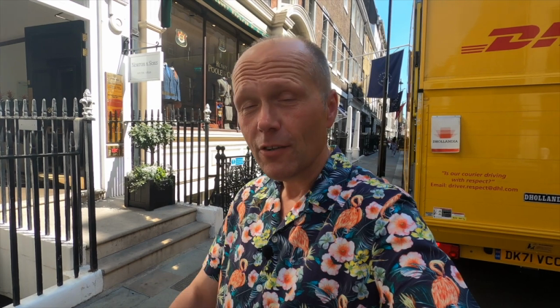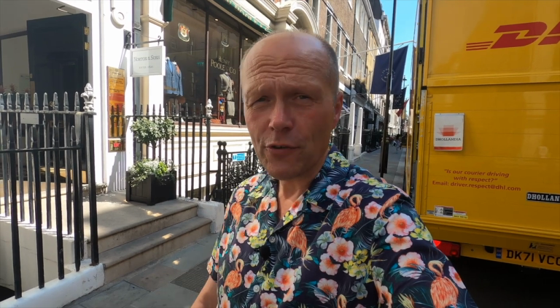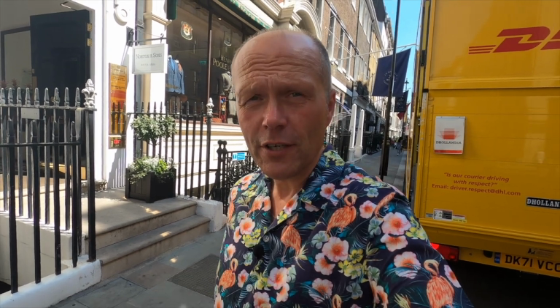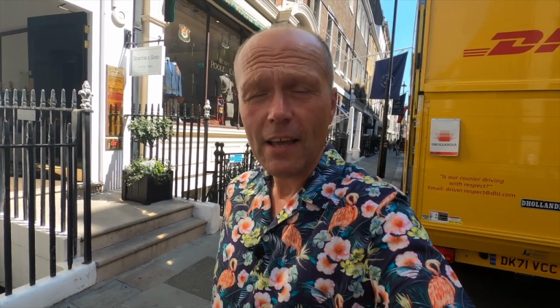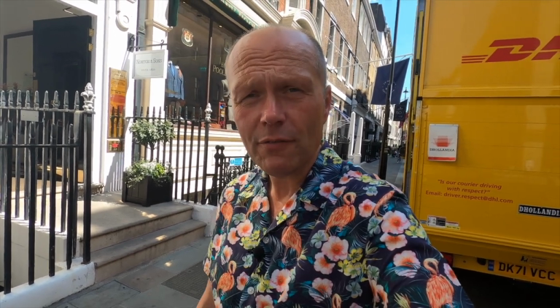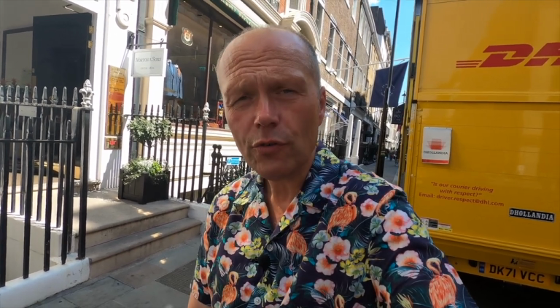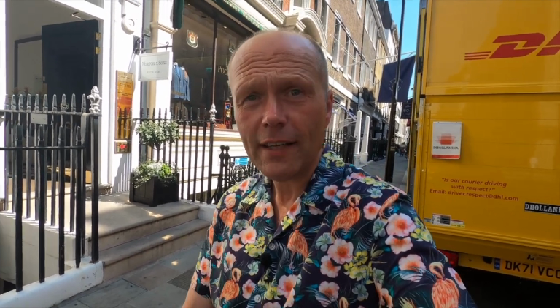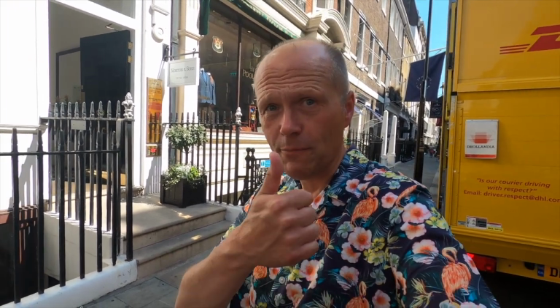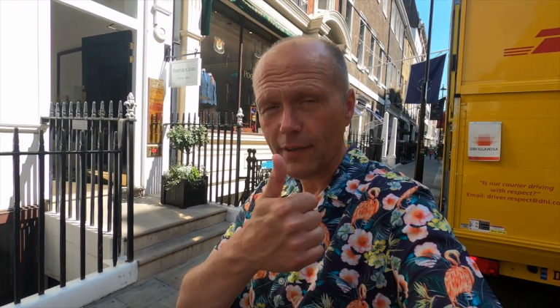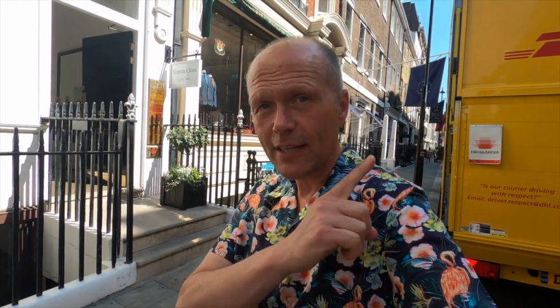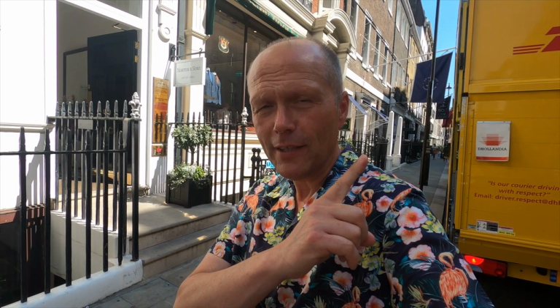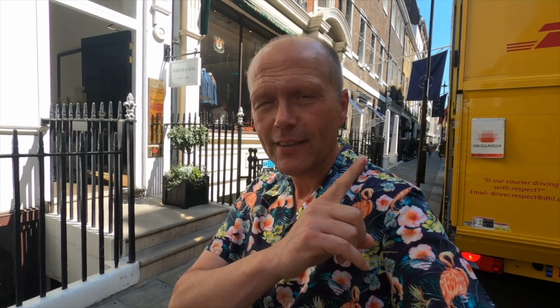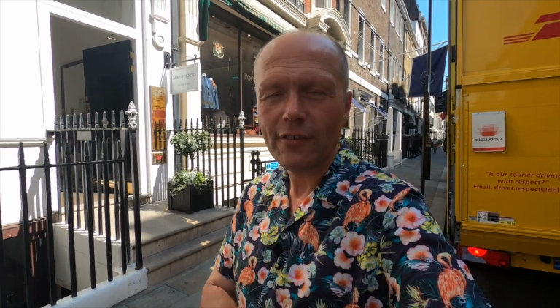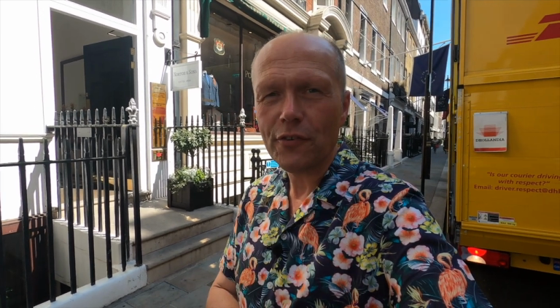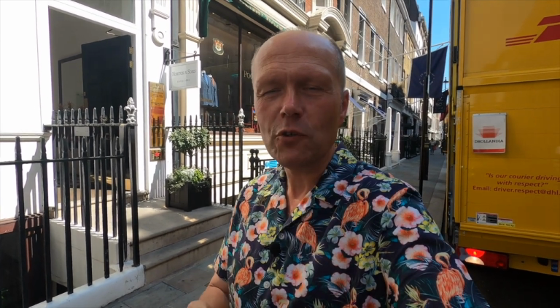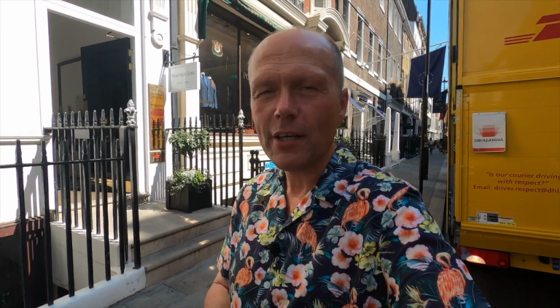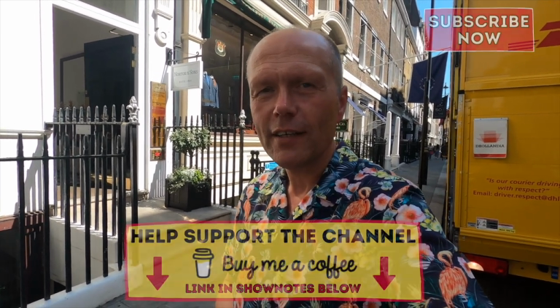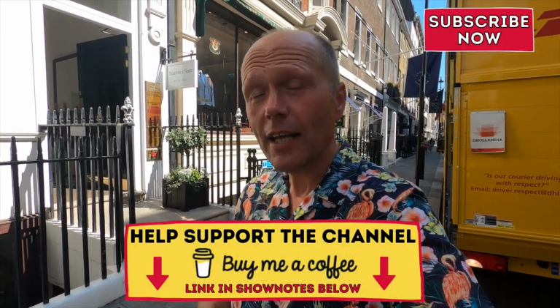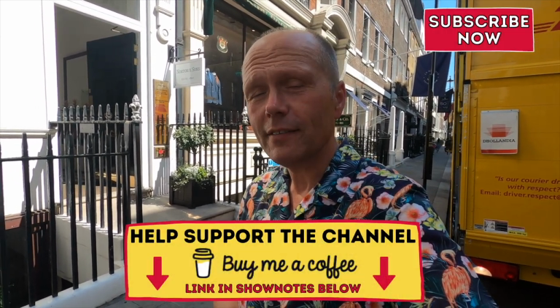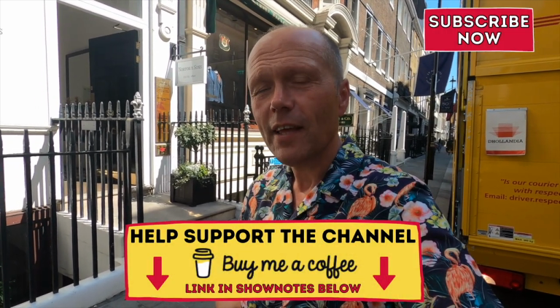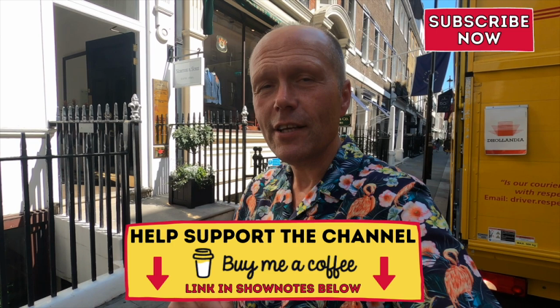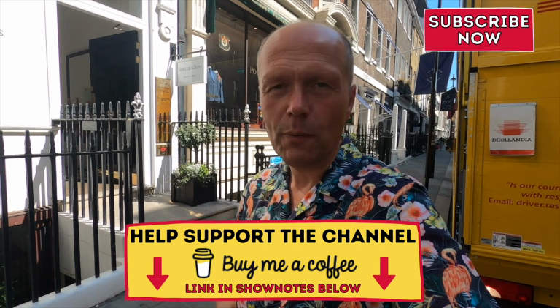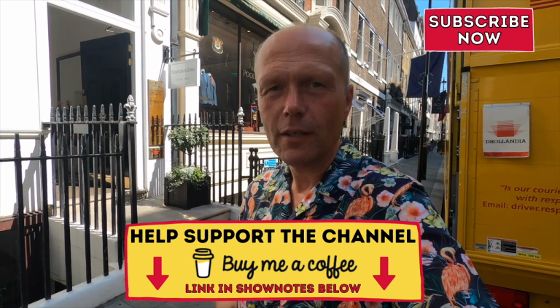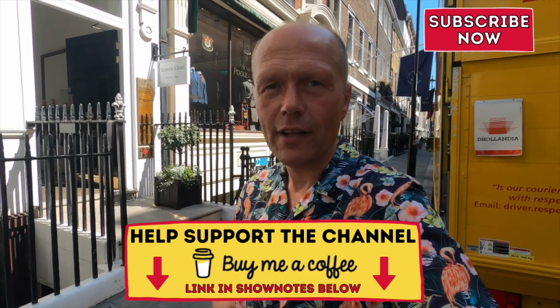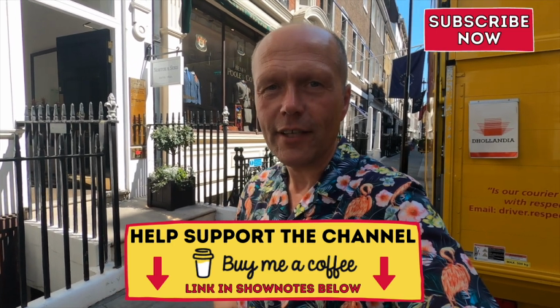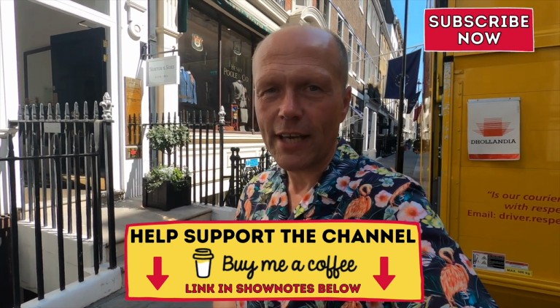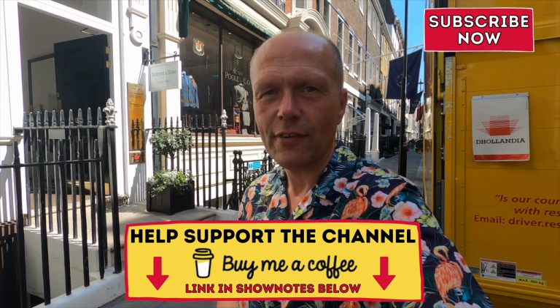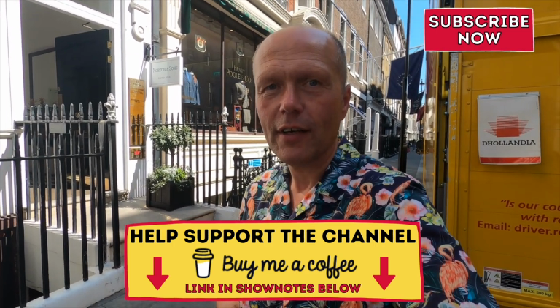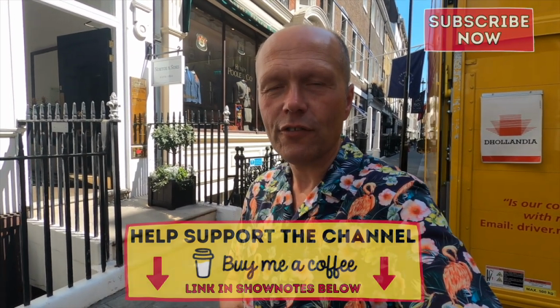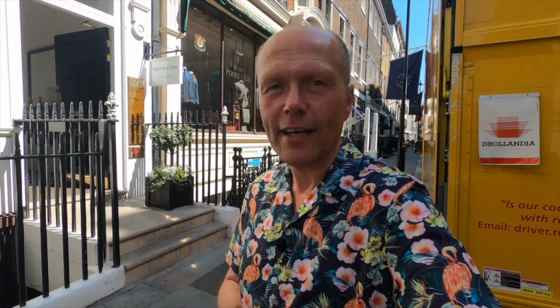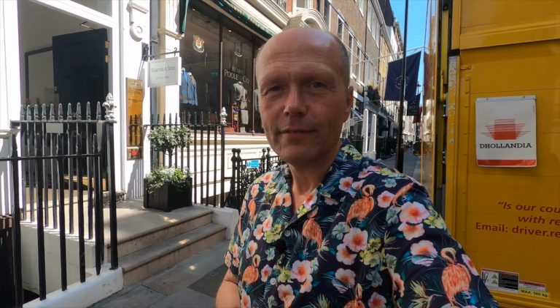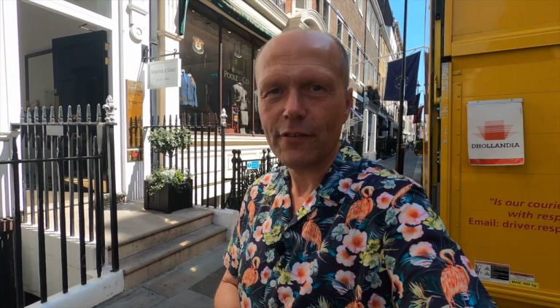So I hope you've enjoyed this video. If you have, don't forget — give it a thumbs up, click the red button. If you'd like to support the channel, you can buy me a coffee and the link for that is in the show notes below. But until the next time, take care of yourselves and I will see you again very soon.